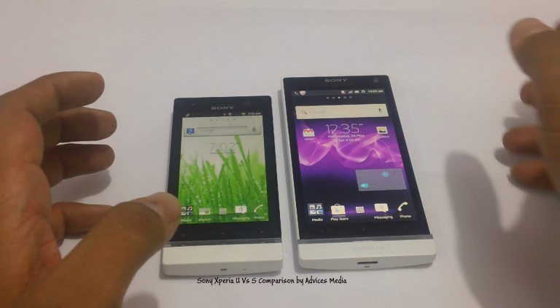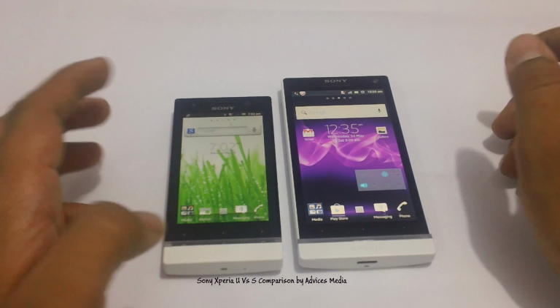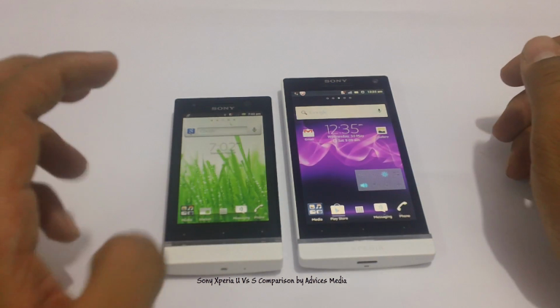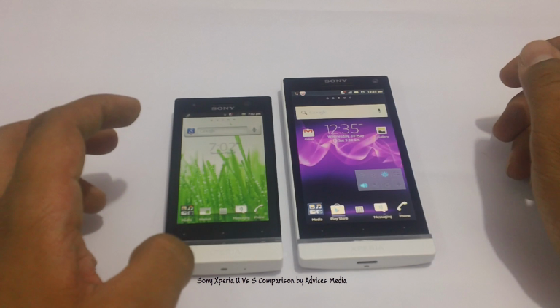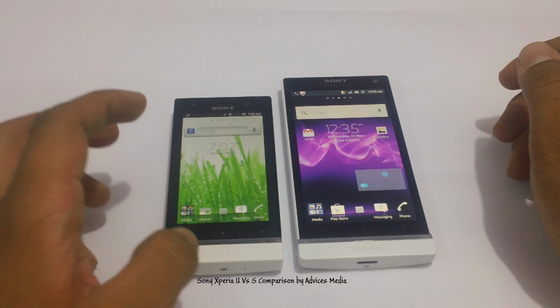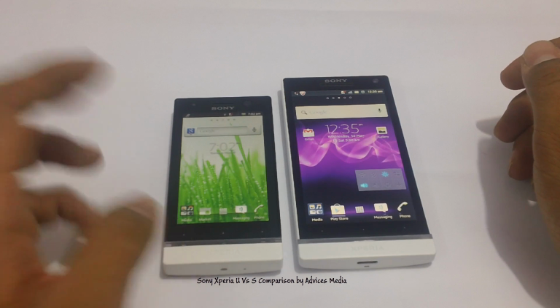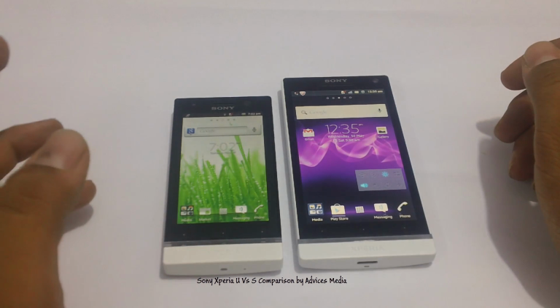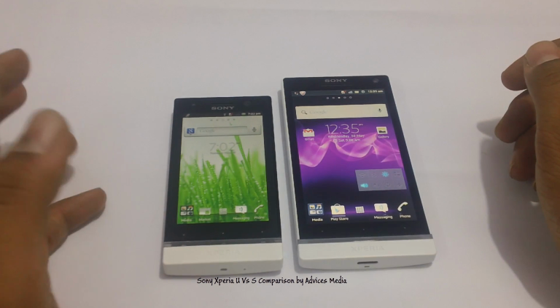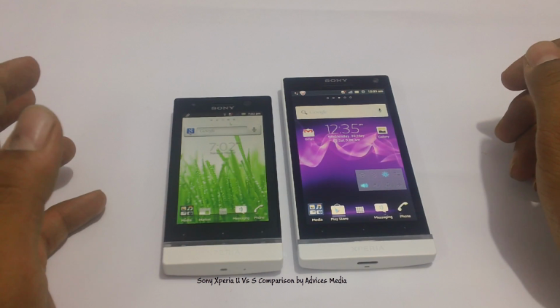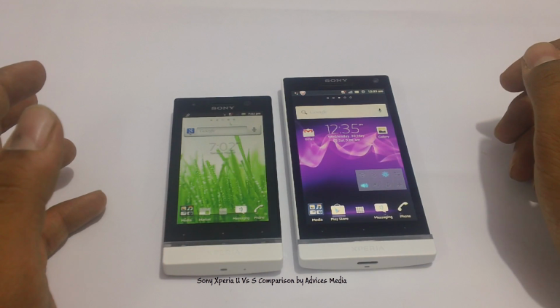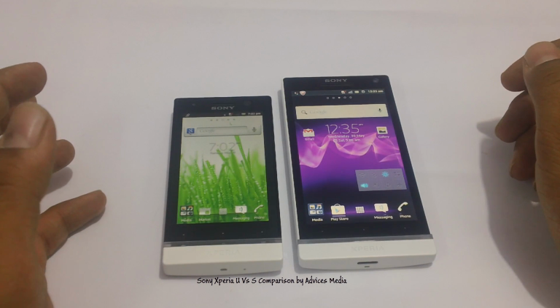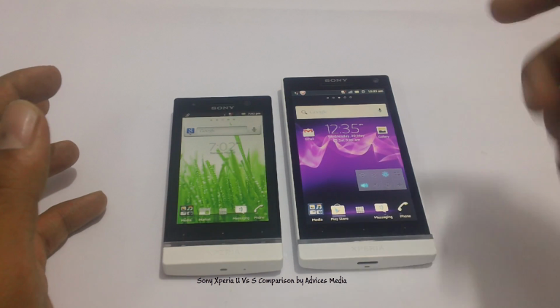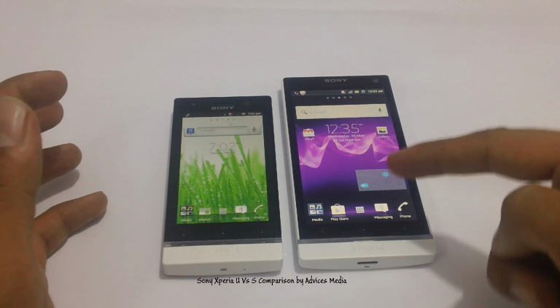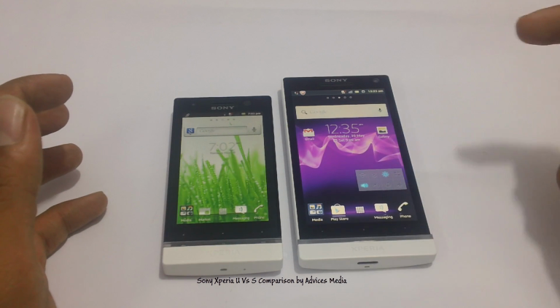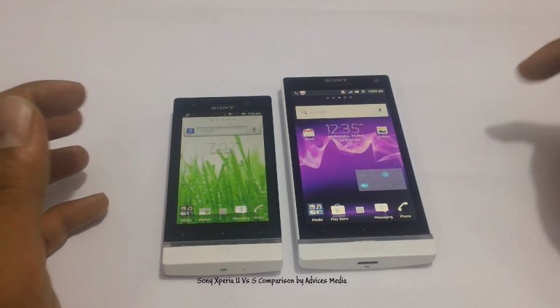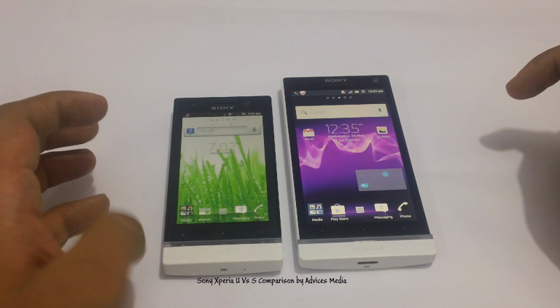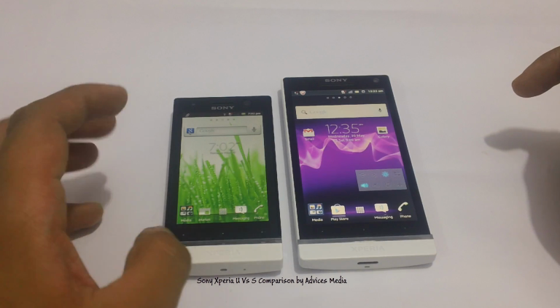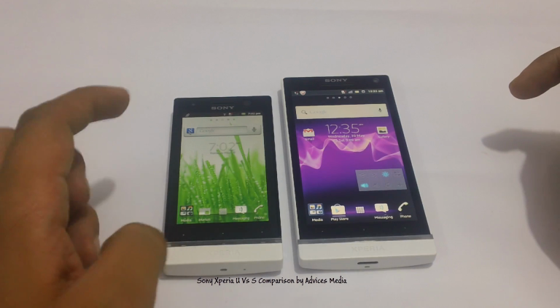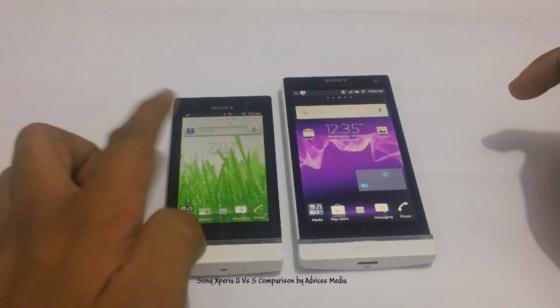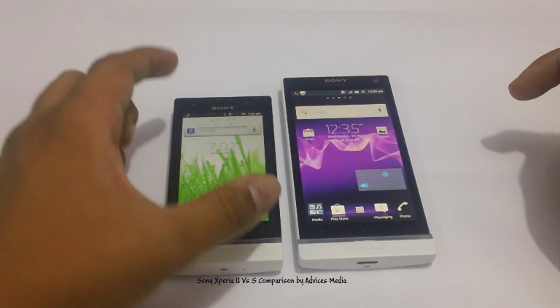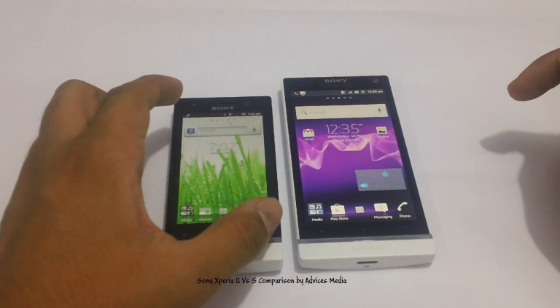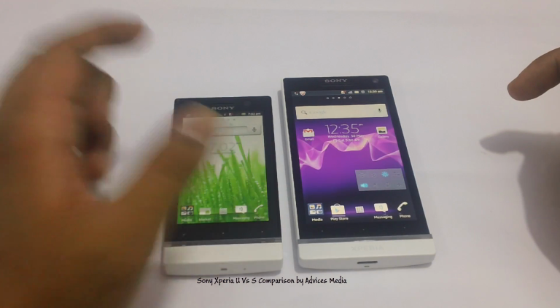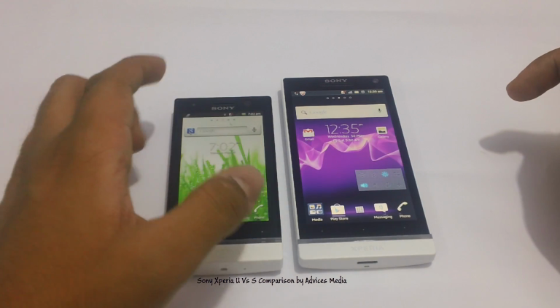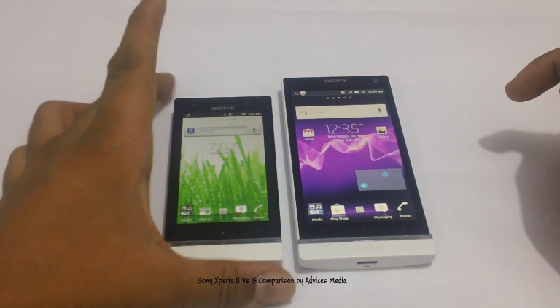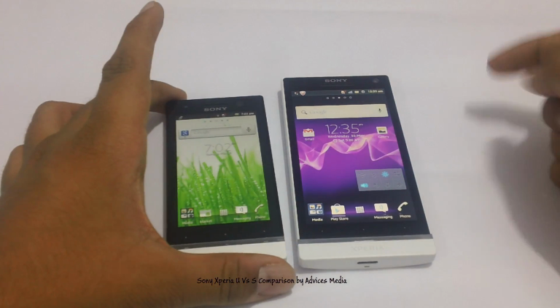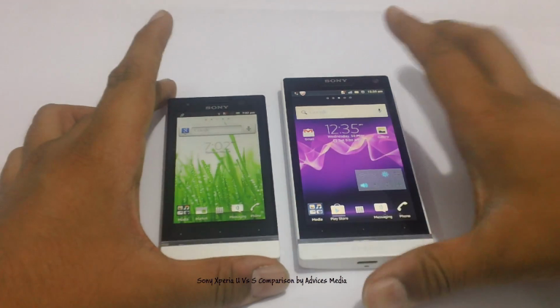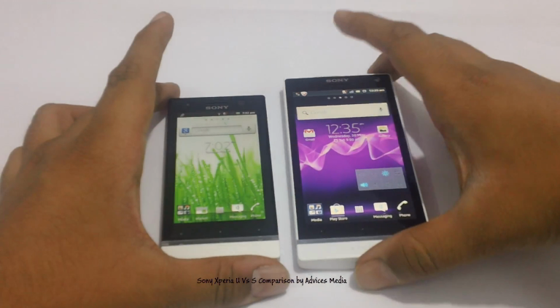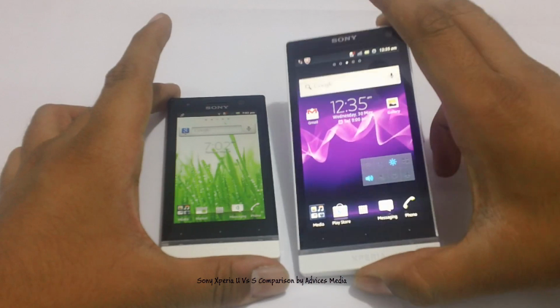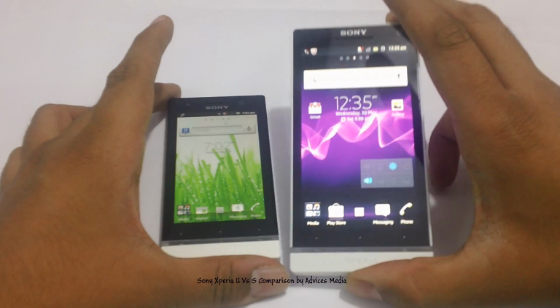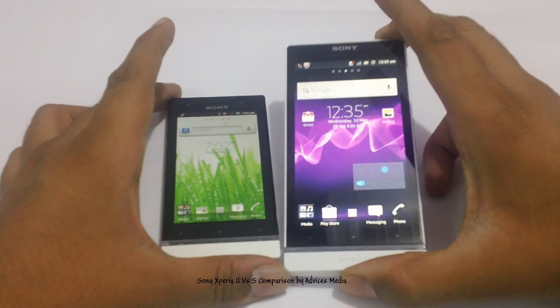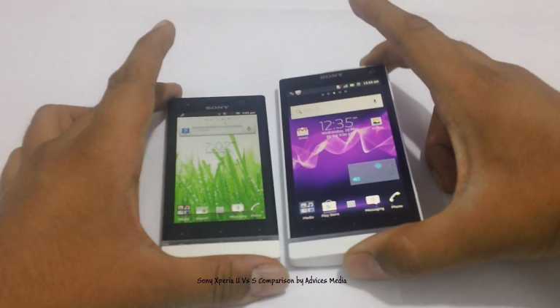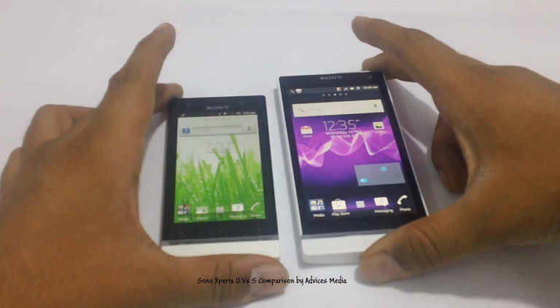First of all, the Sony Xperia U is a phone which is priced almost half of the Xperia S, and it comes with a 3.5-inch screen size while the Xperia S comes with a 4.3-inch screen.